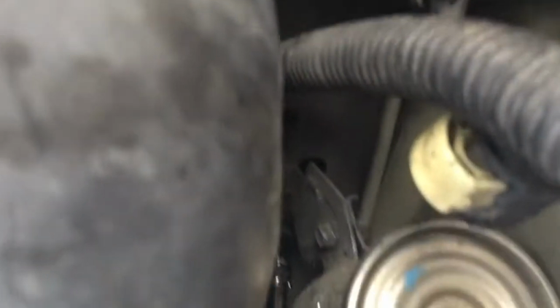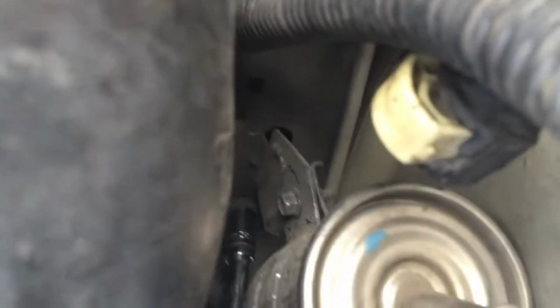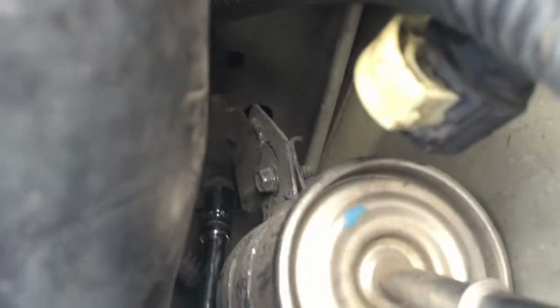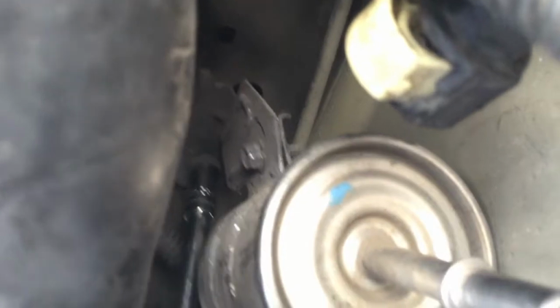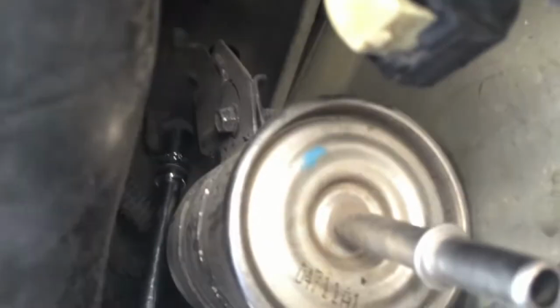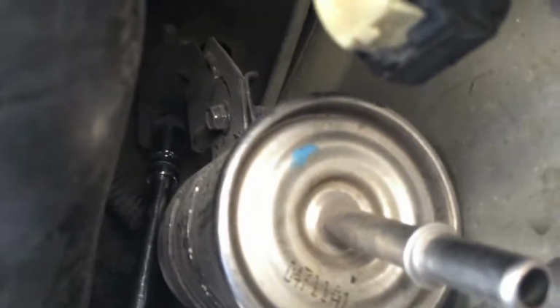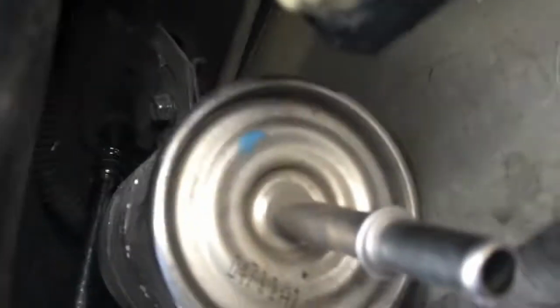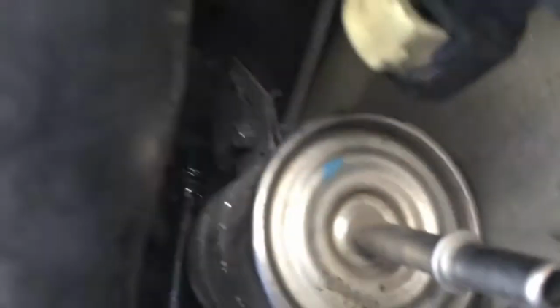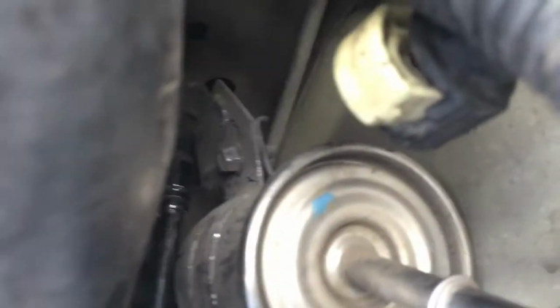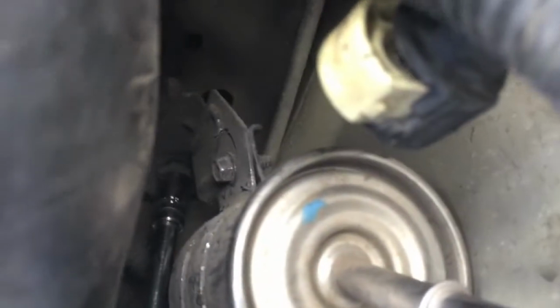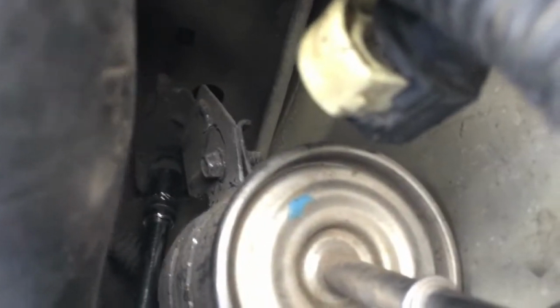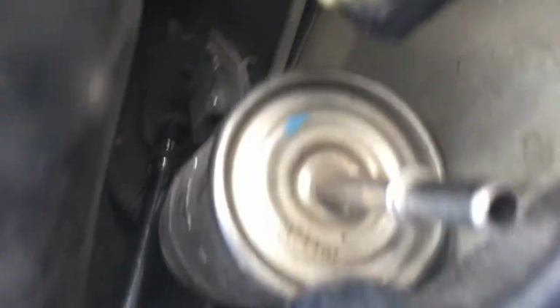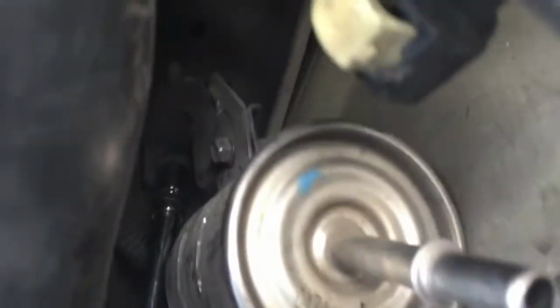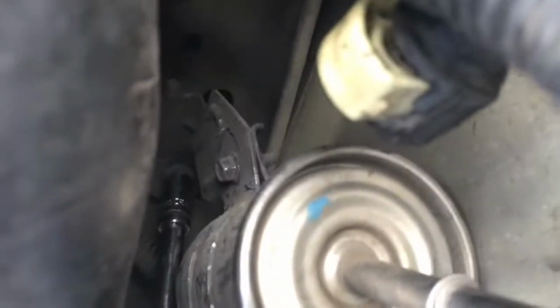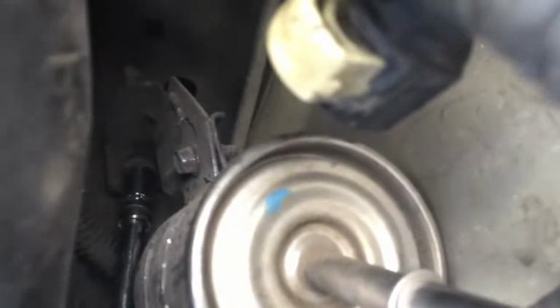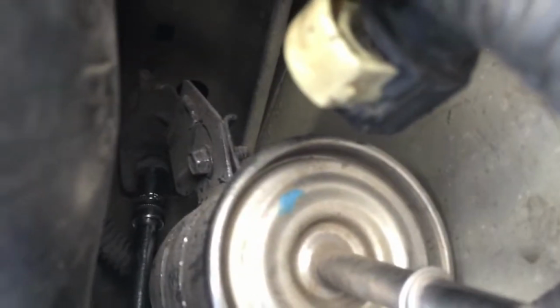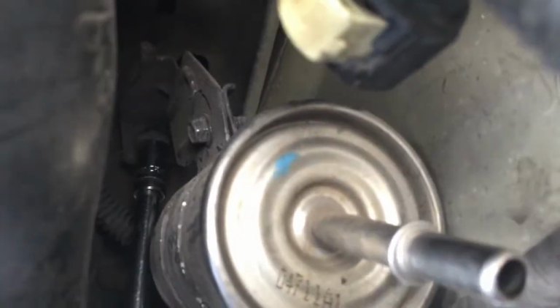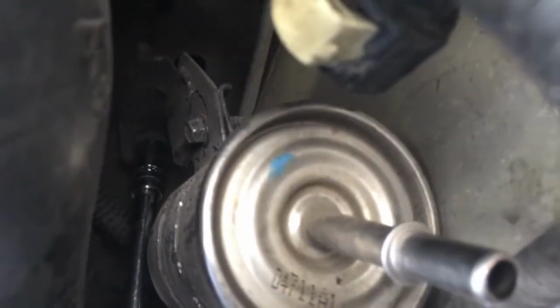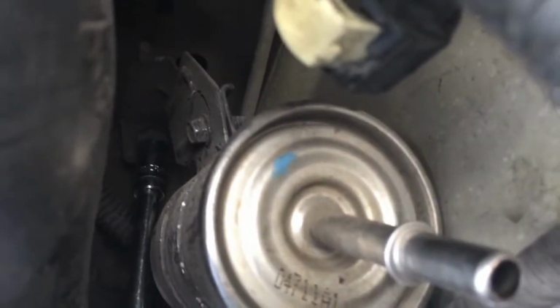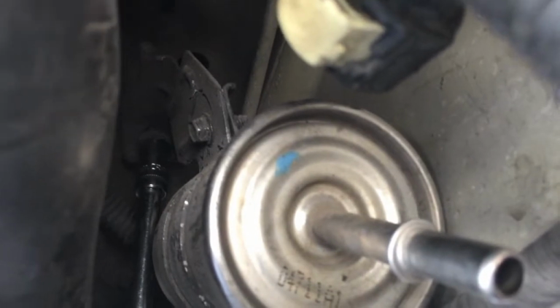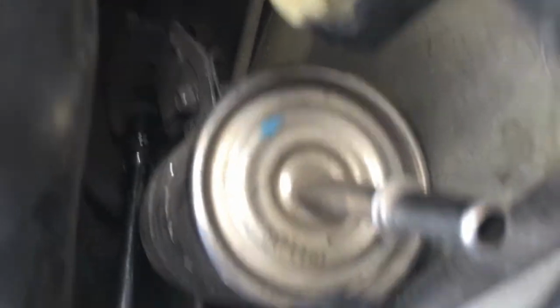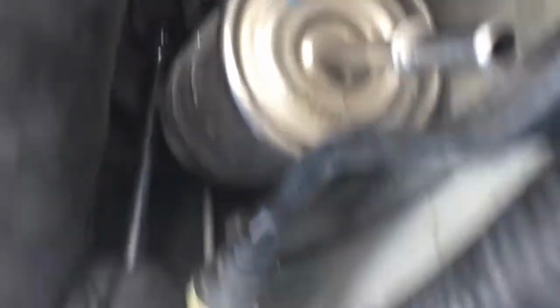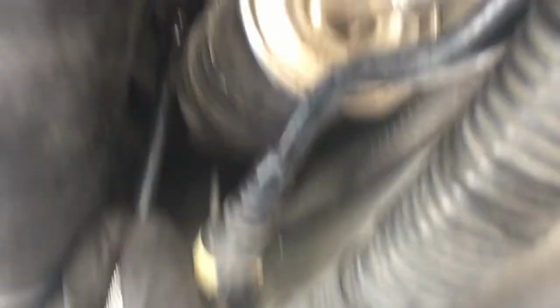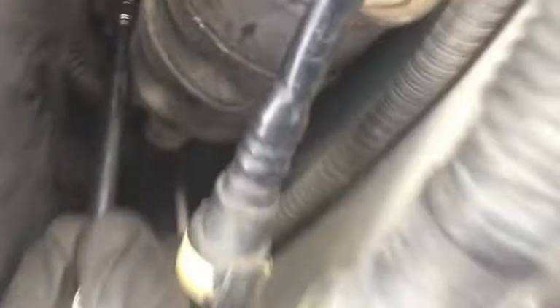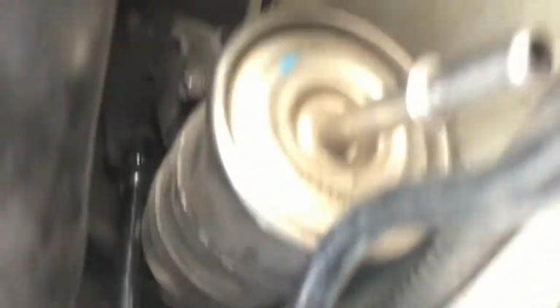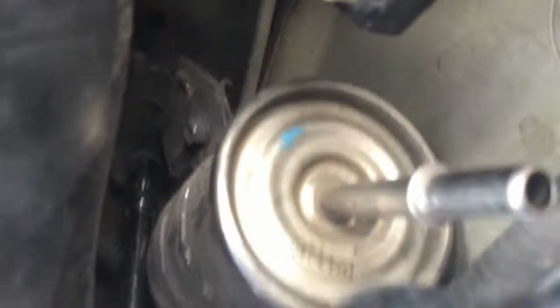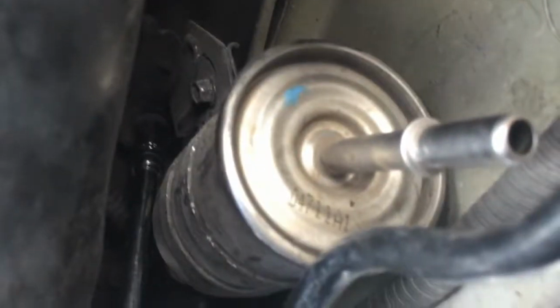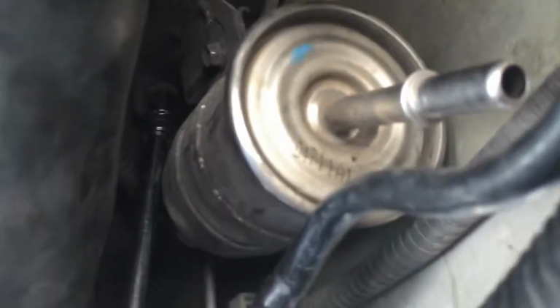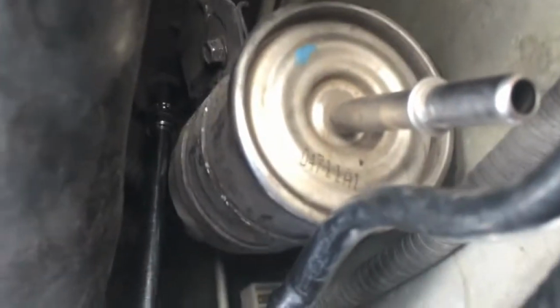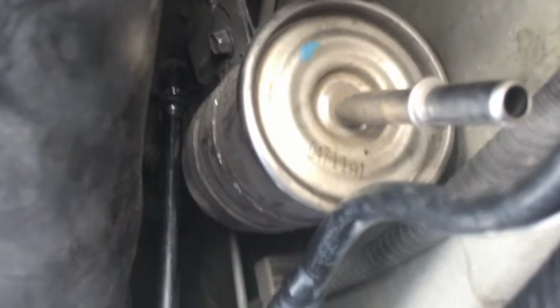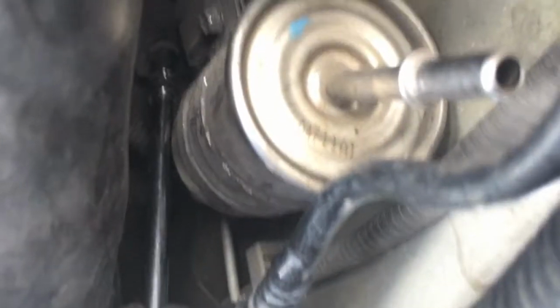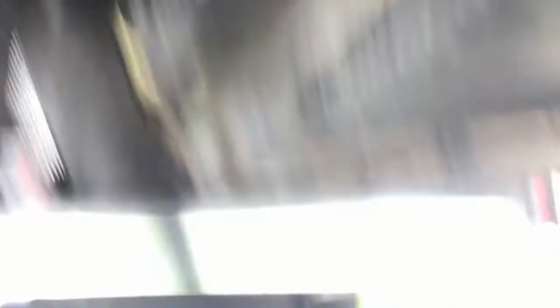You can see there's a bracket and there's a bolt behind it — you can see the socket on it. It's an 8 millimeter. Once you get both lines off, then the fuel filter will drop off.